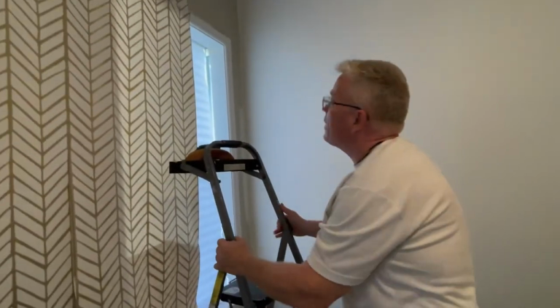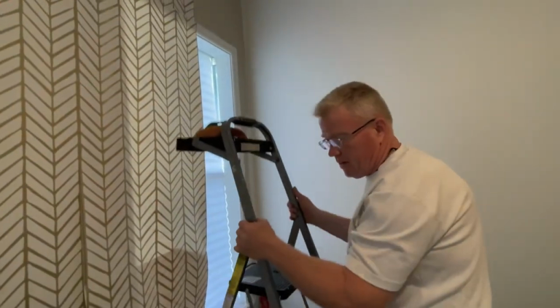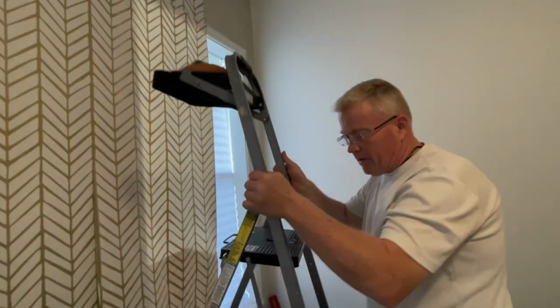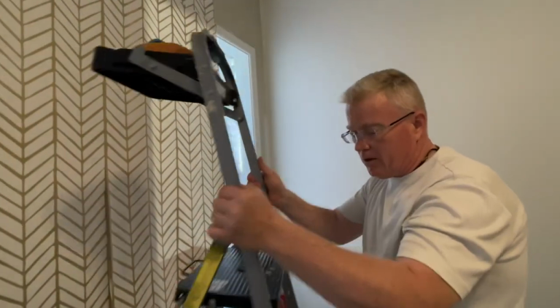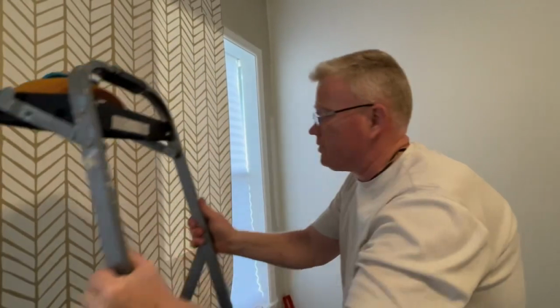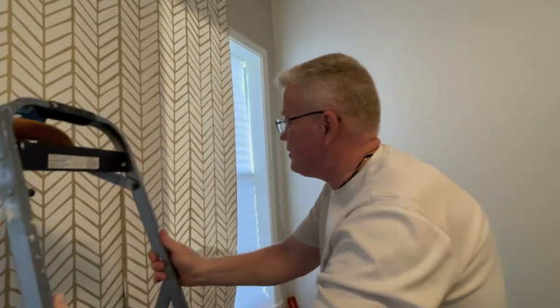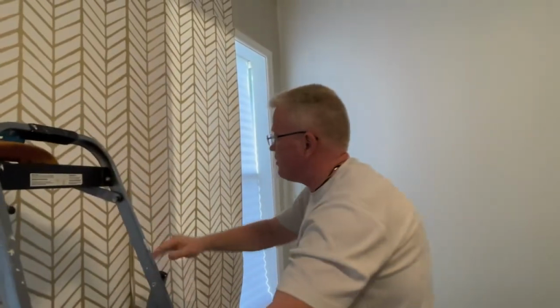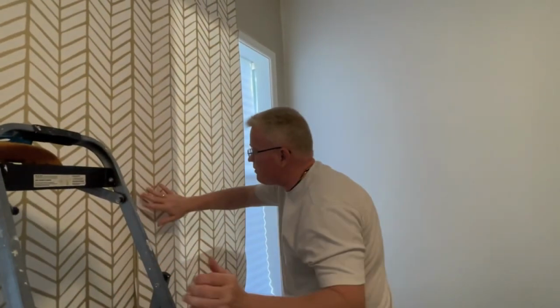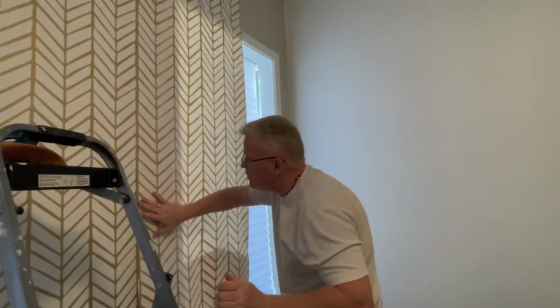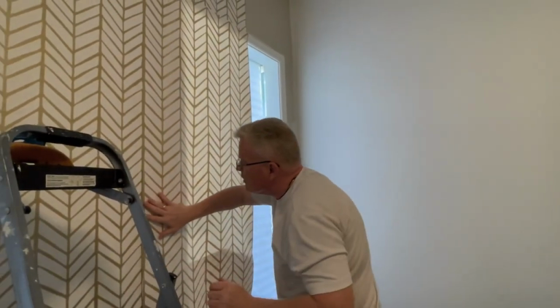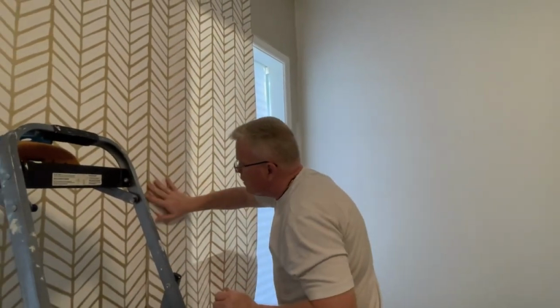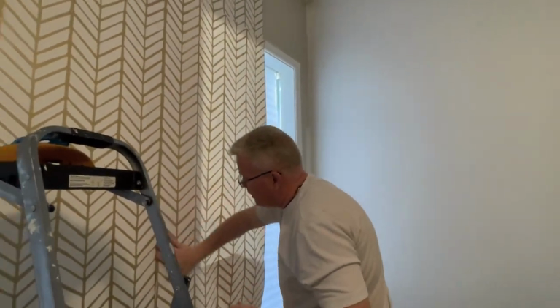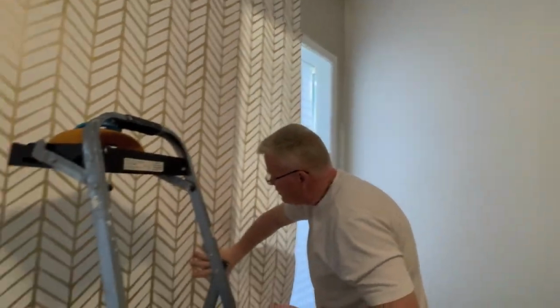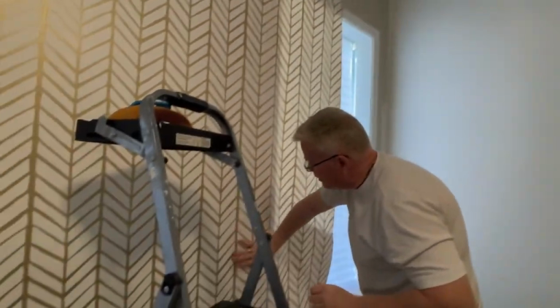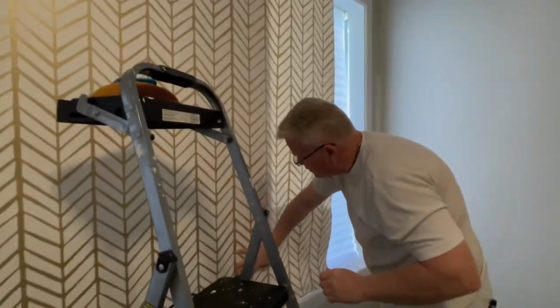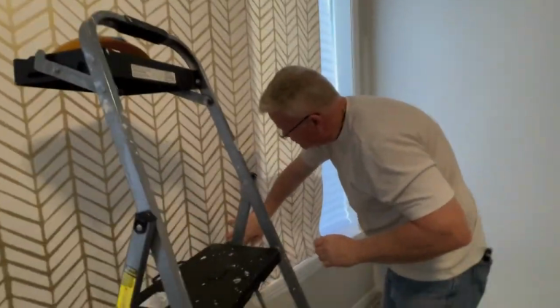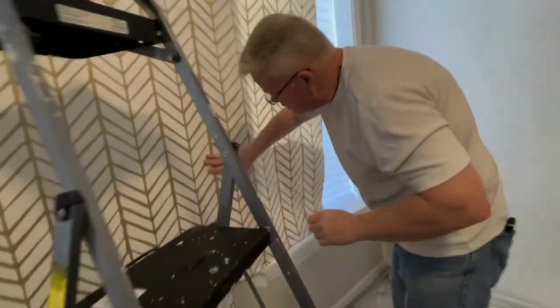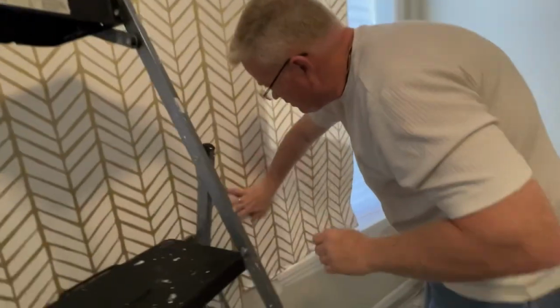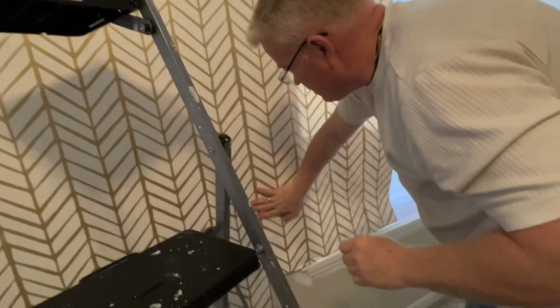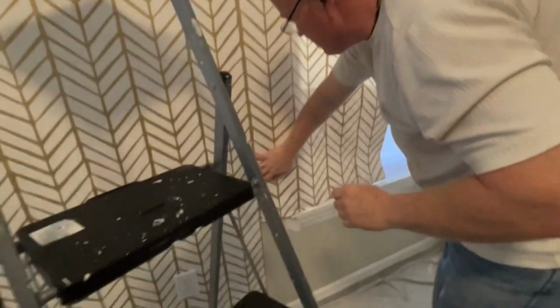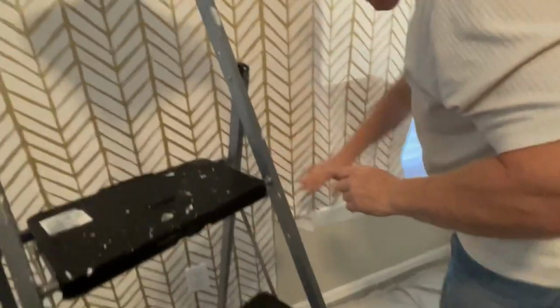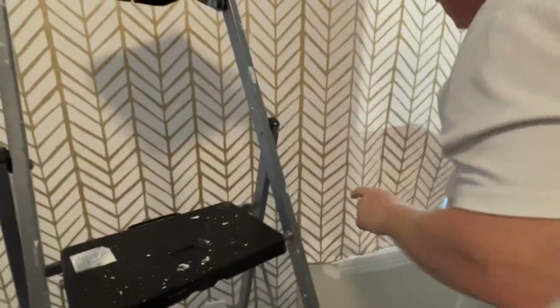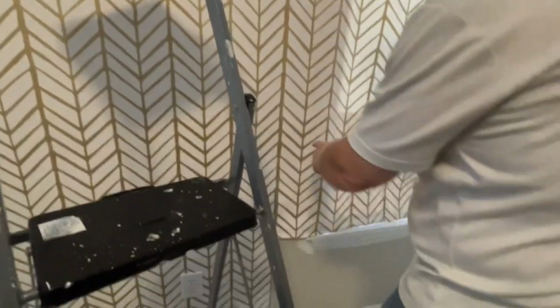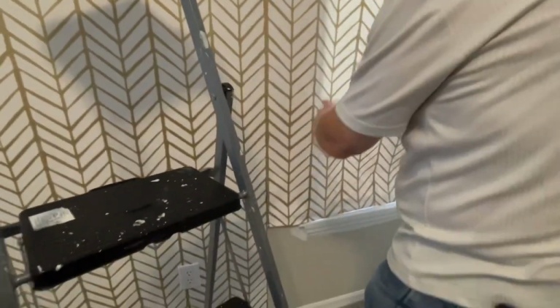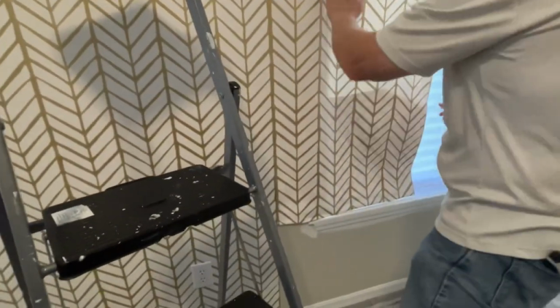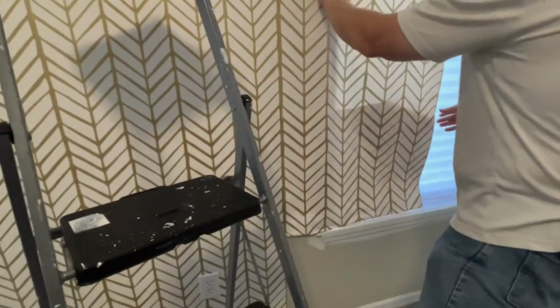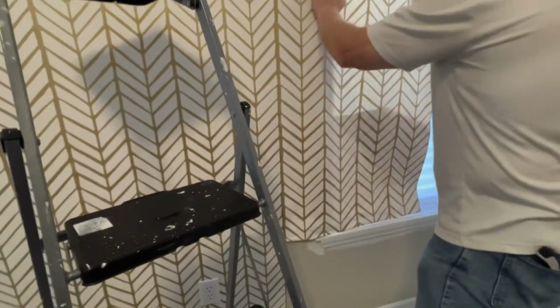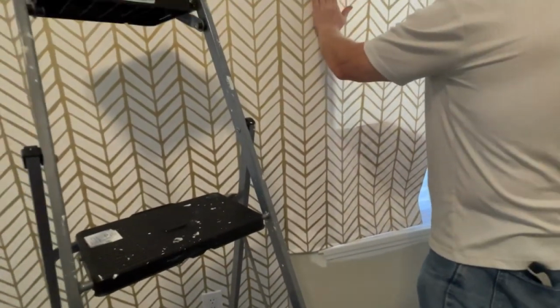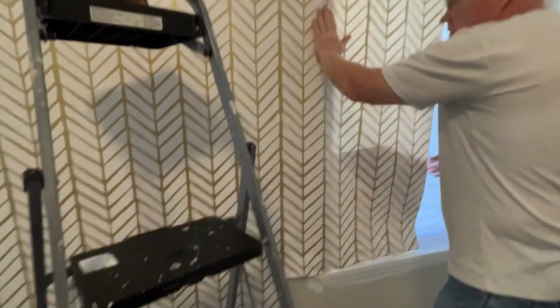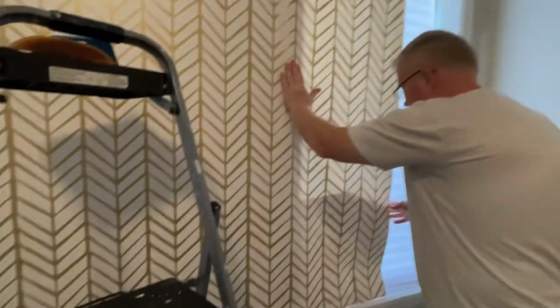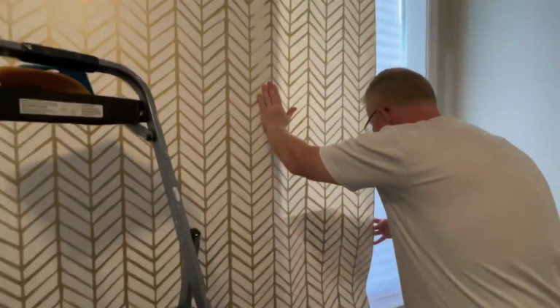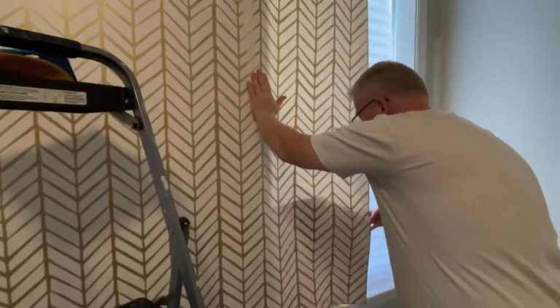I've got to keep my eye on it because it will tear the wallpaper. Now my wallpaper's doubled up here. I'm going to take the weight over it by holding this down.